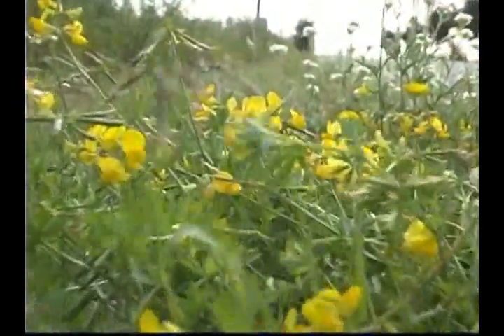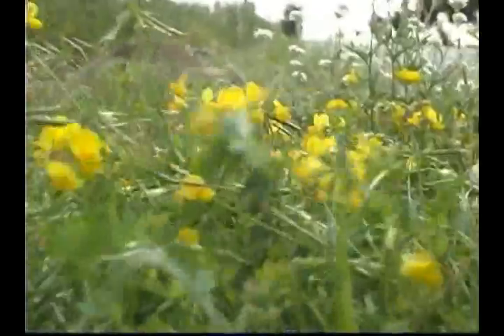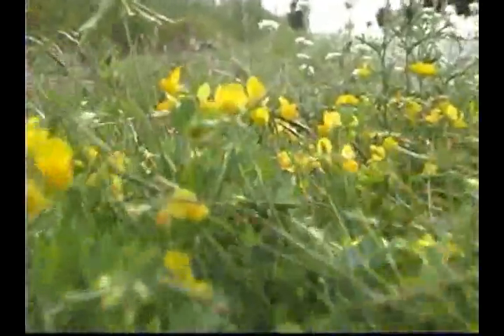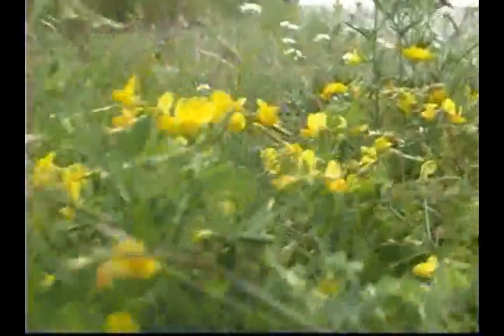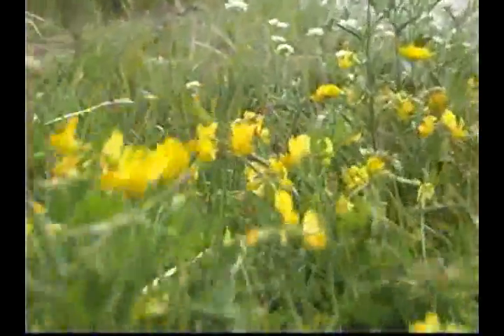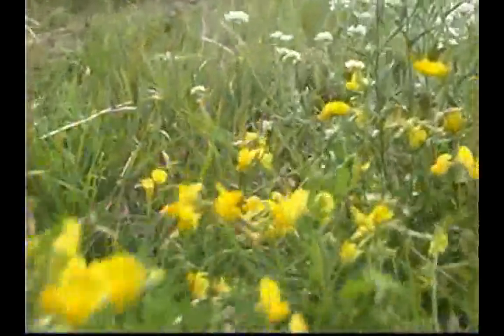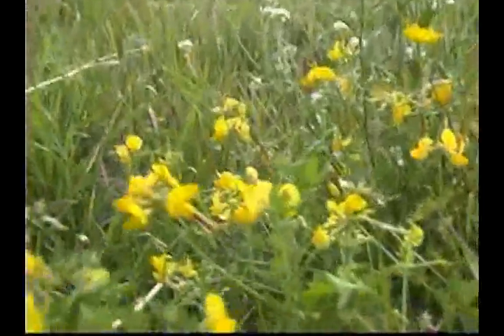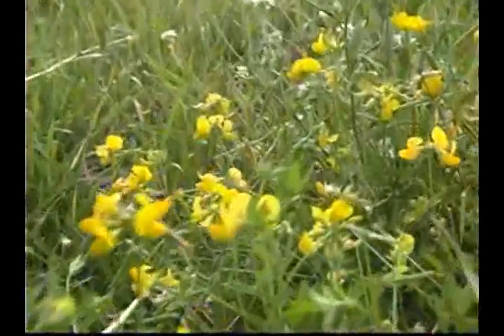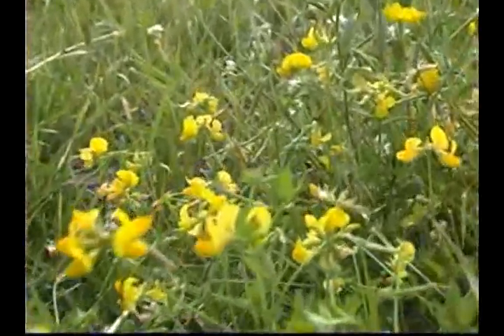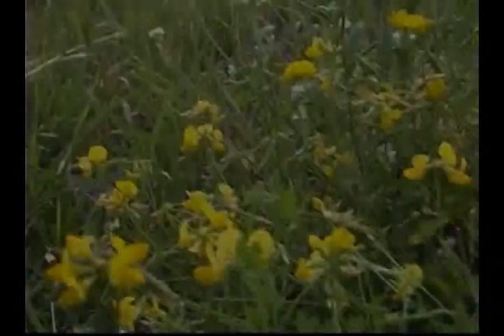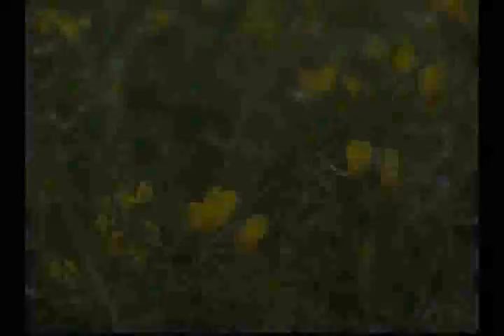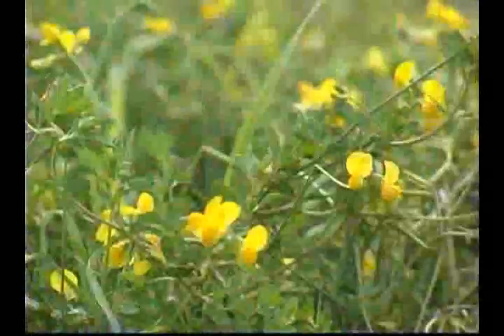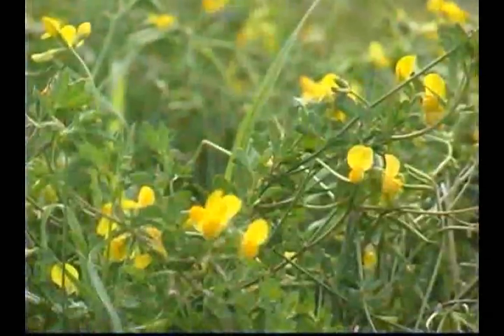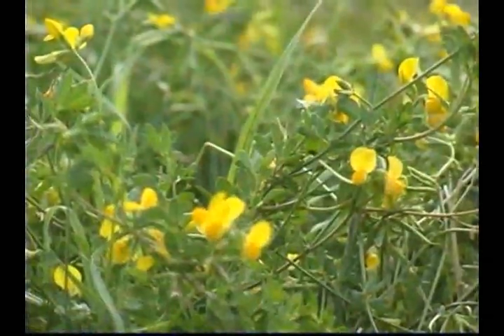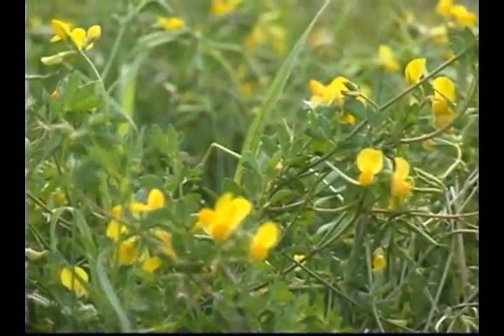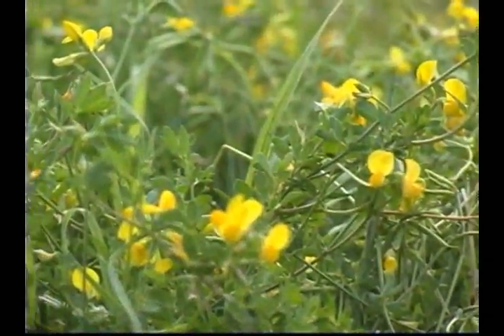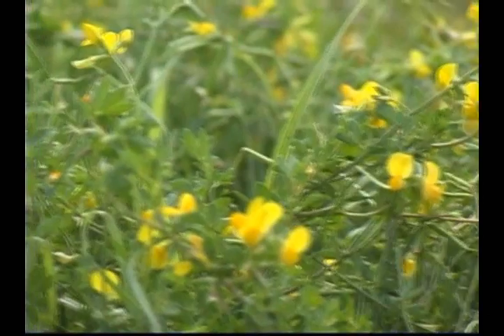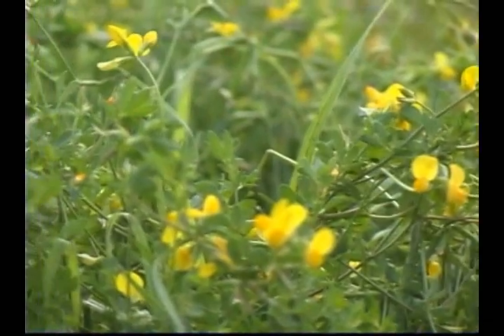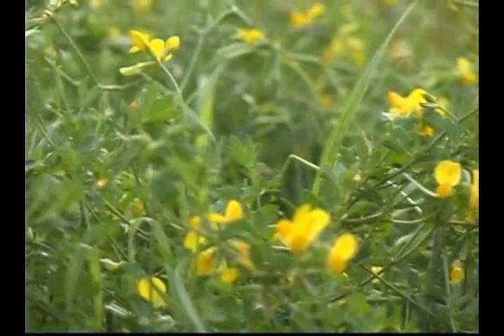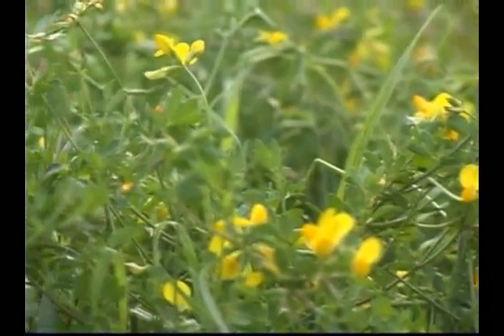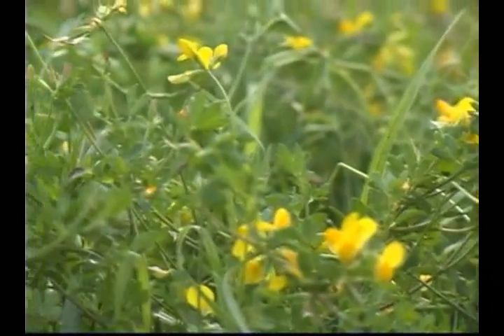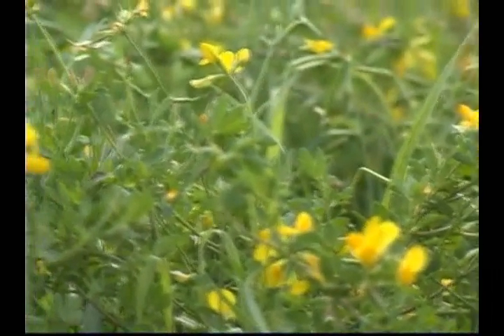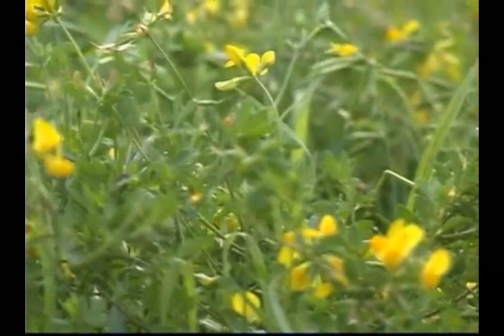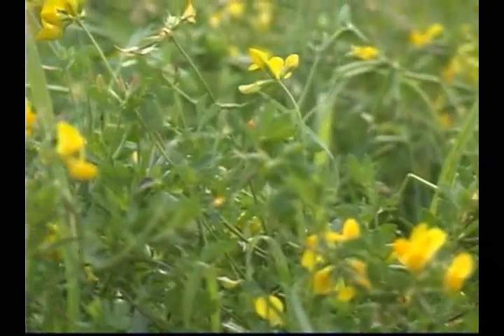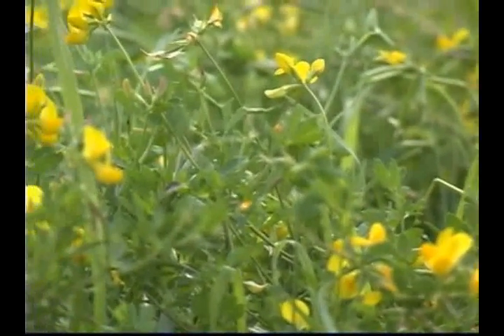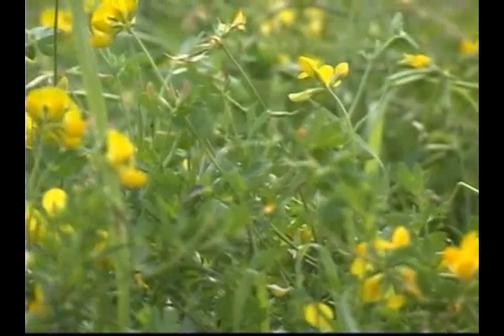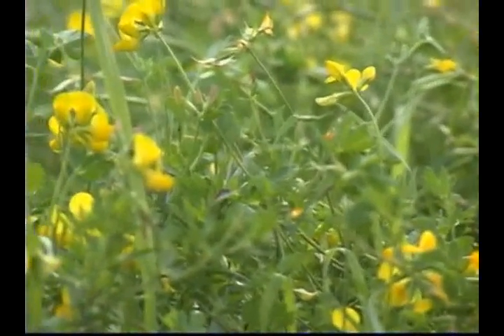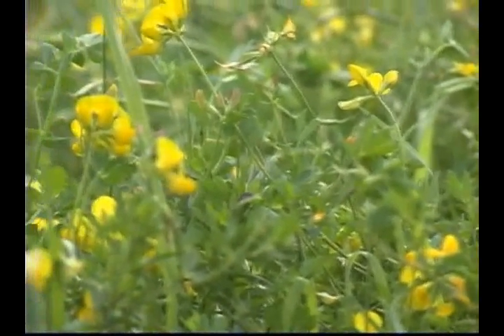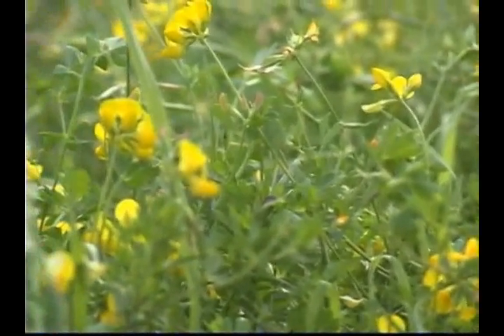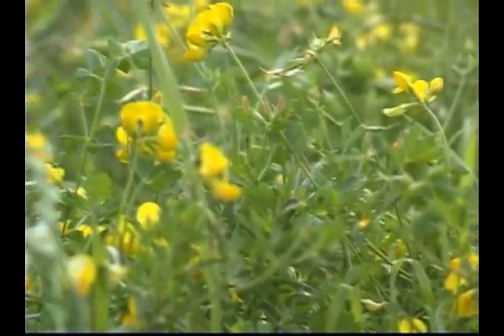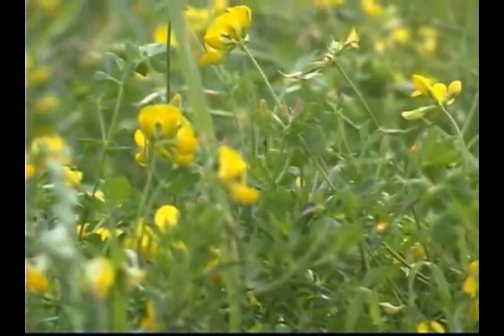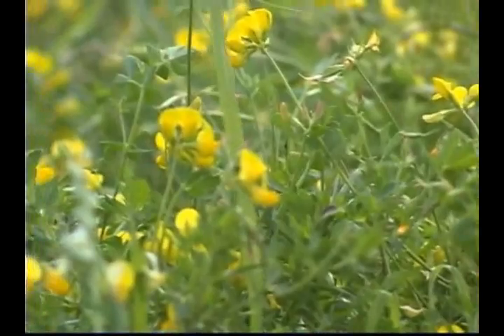The compound leaves are 5-foliate, the lower pair basal on the rachis, the remaining 3 apical. The leaflets are glabrous to pubescent, ovate to broadly lanceolate.